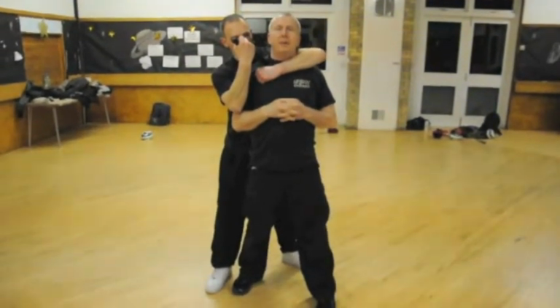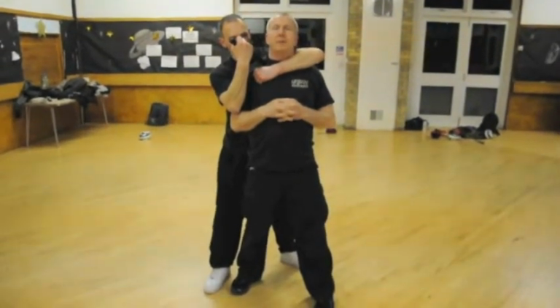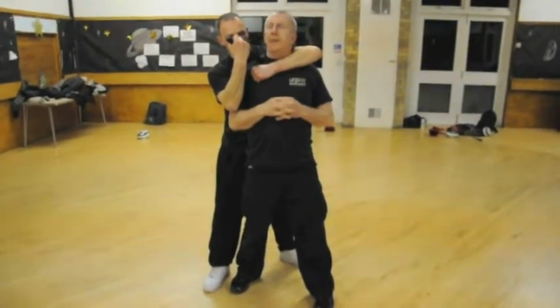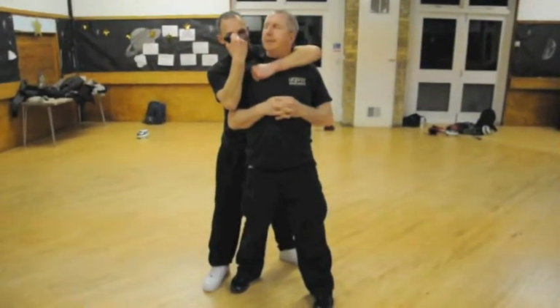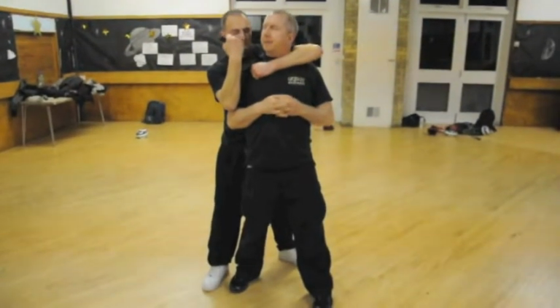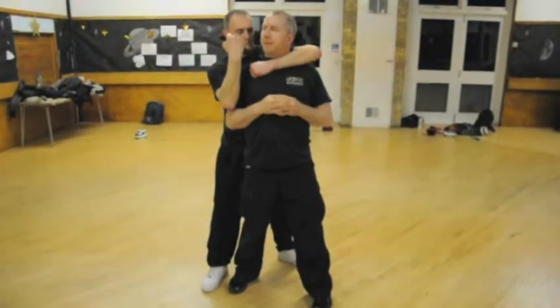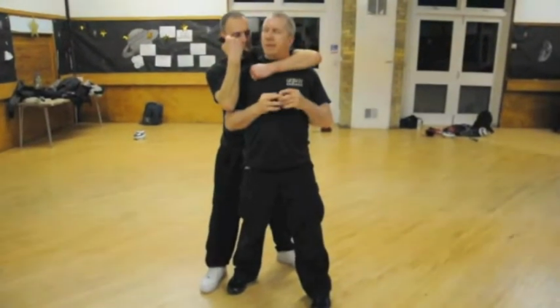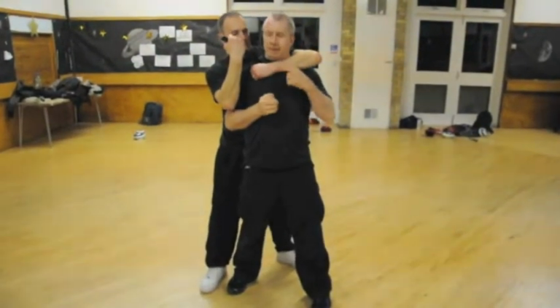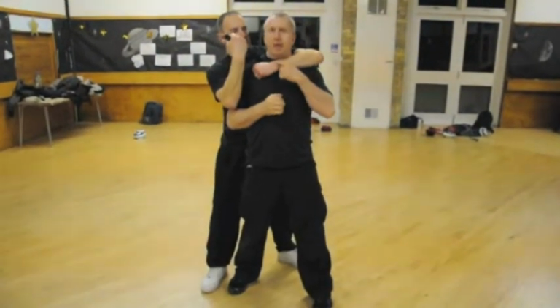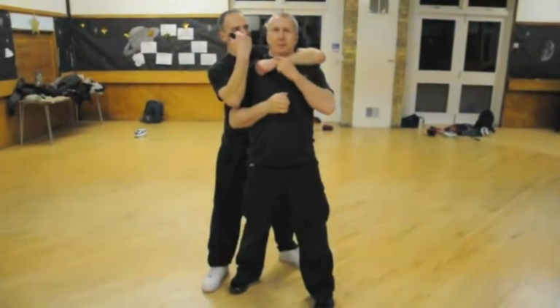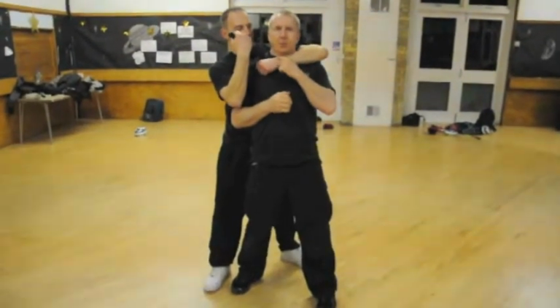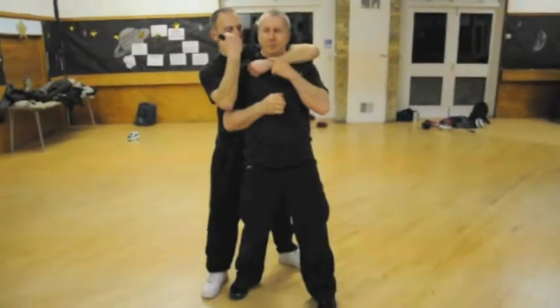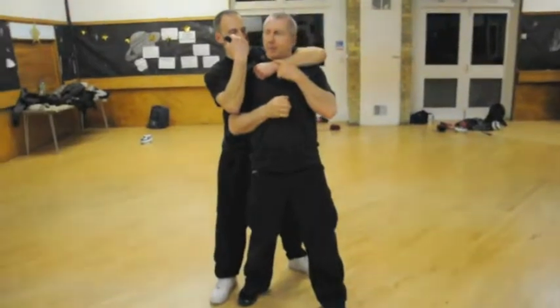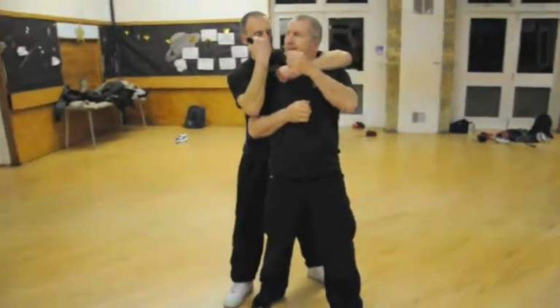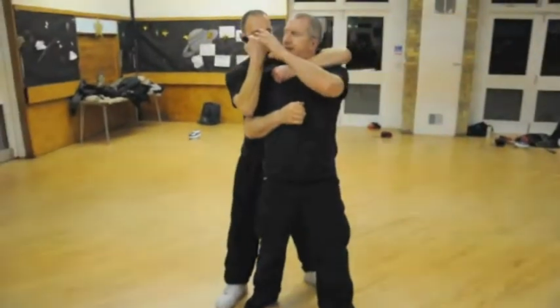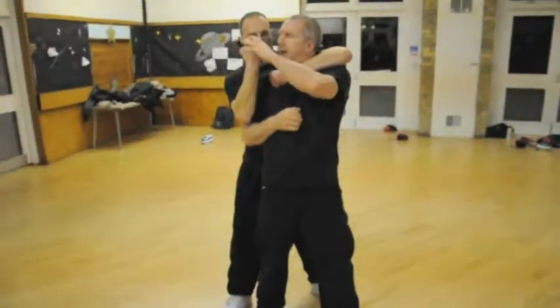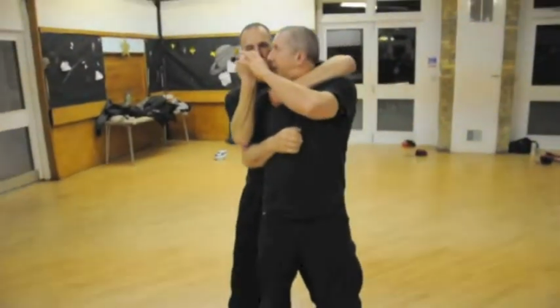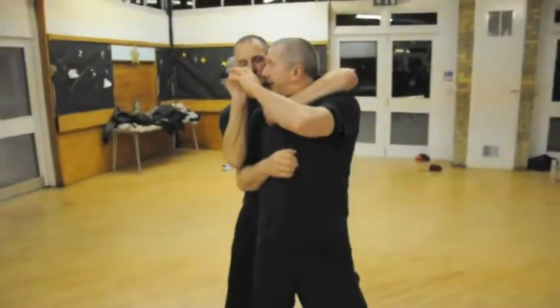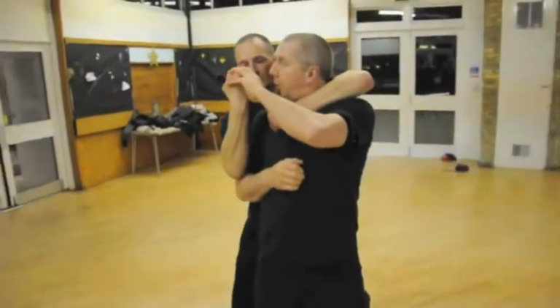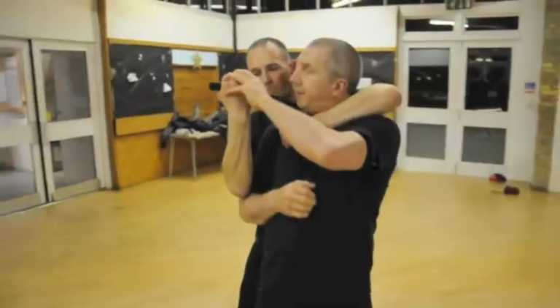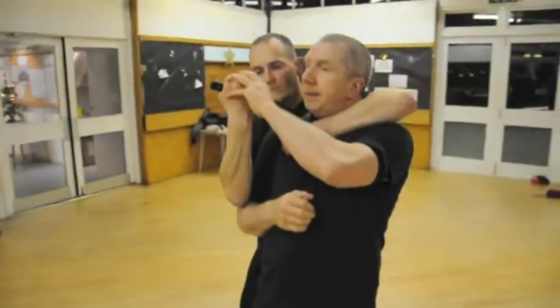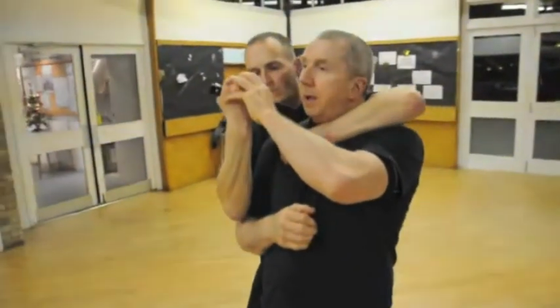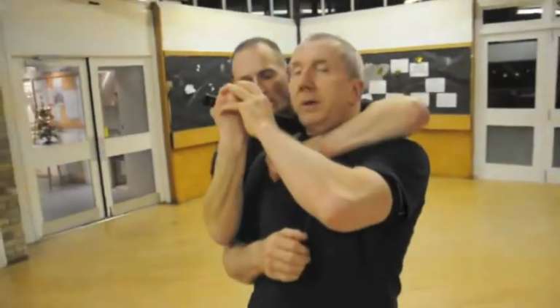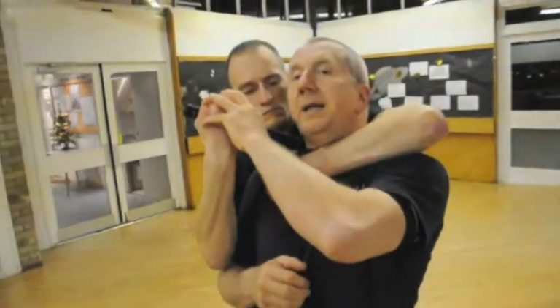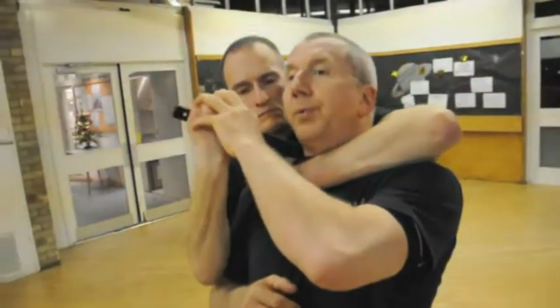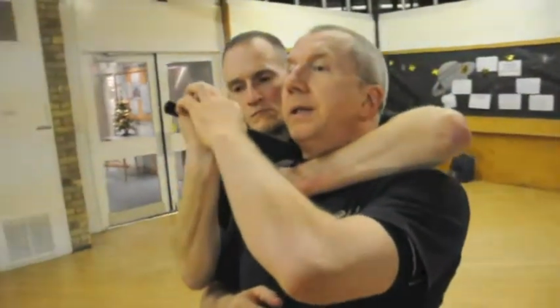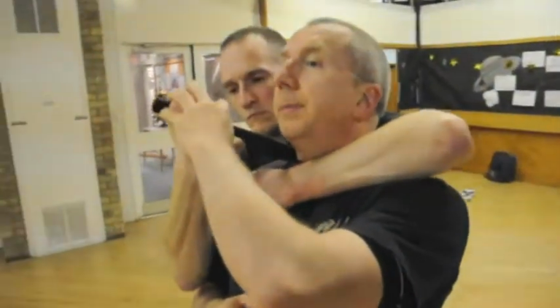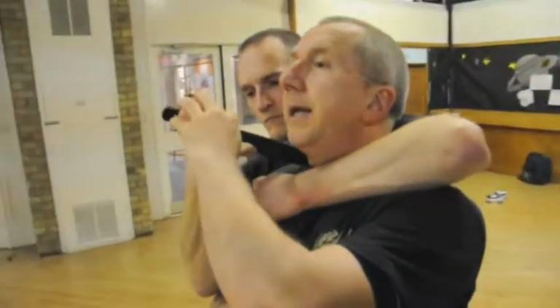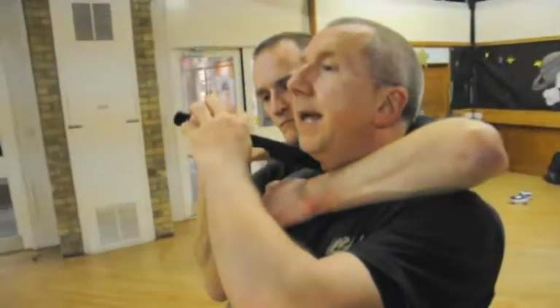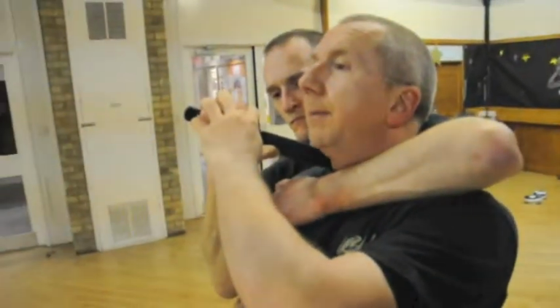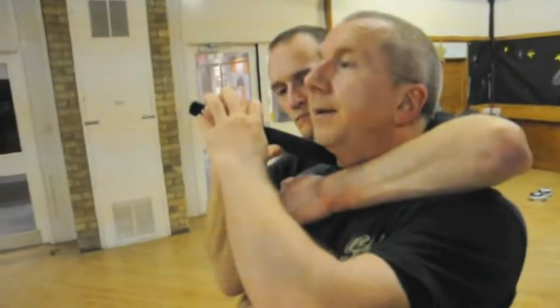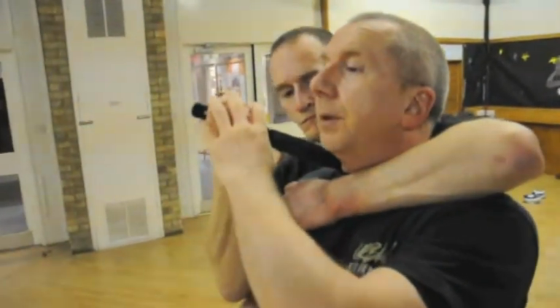What to do in this situation? The guy's got control on me like this, holding the weapon itself, and he's pointing the blade at my throat.